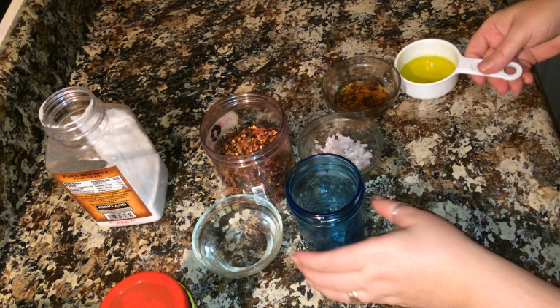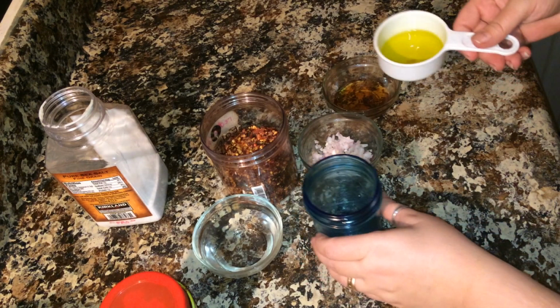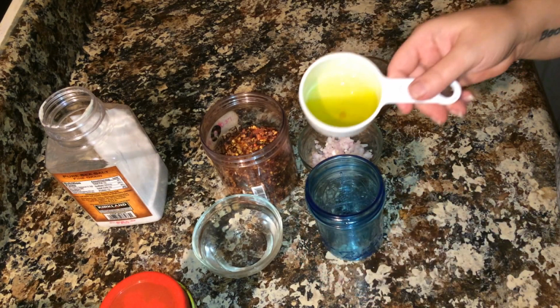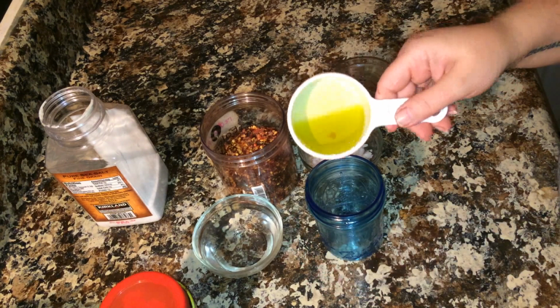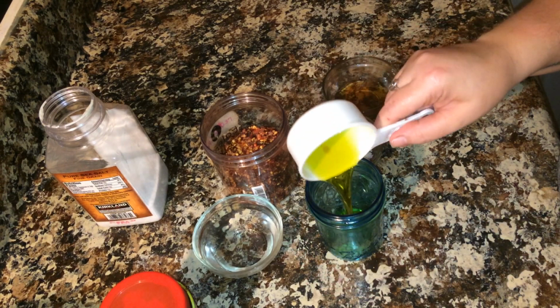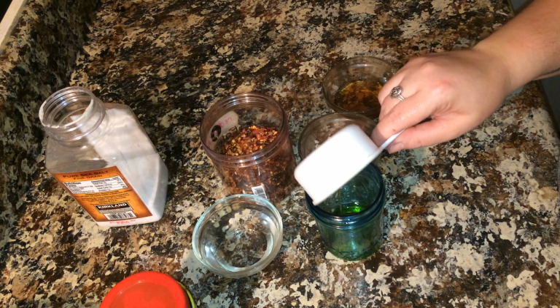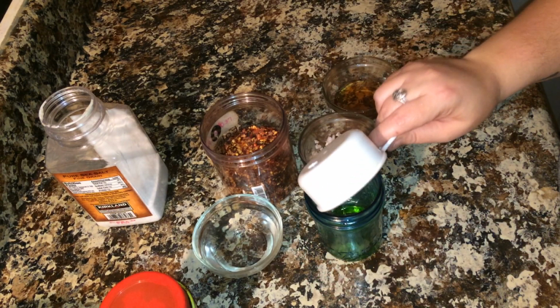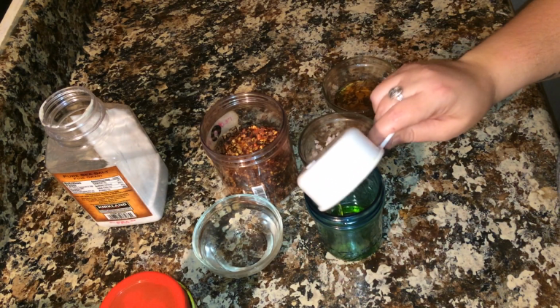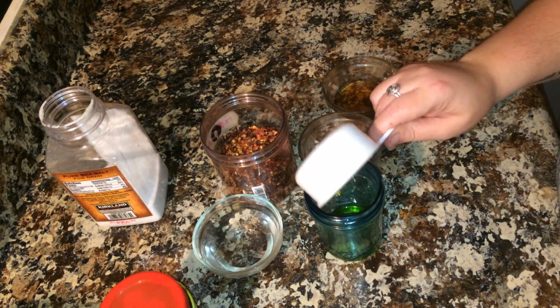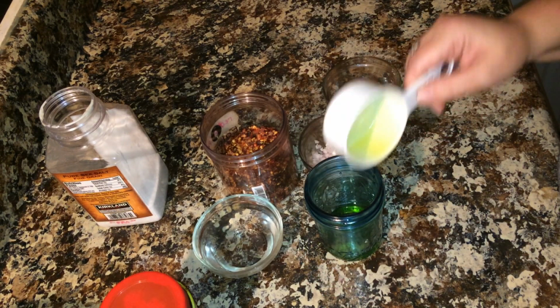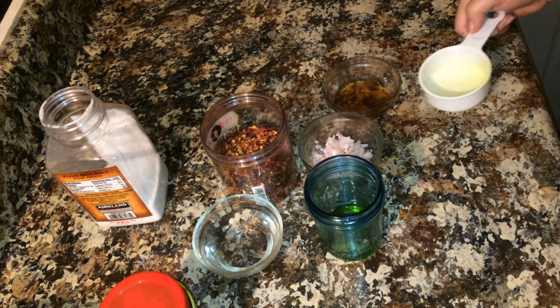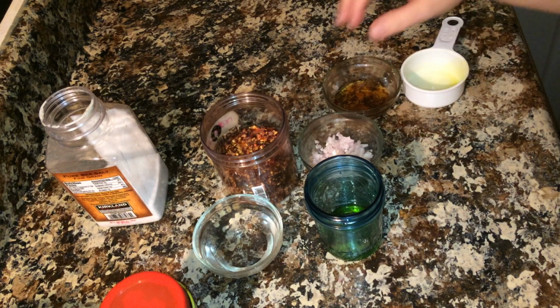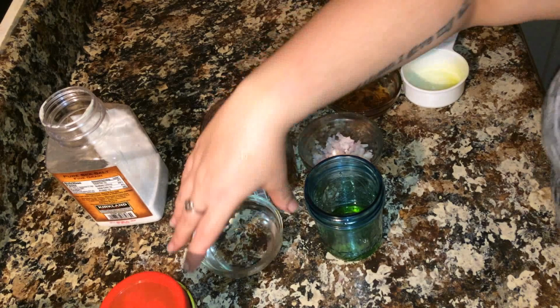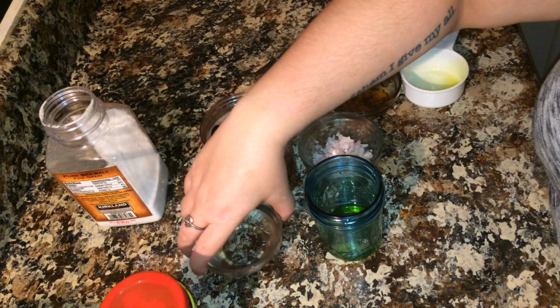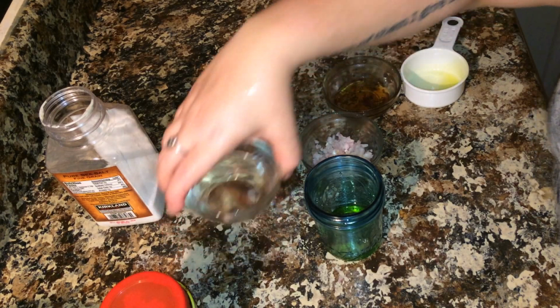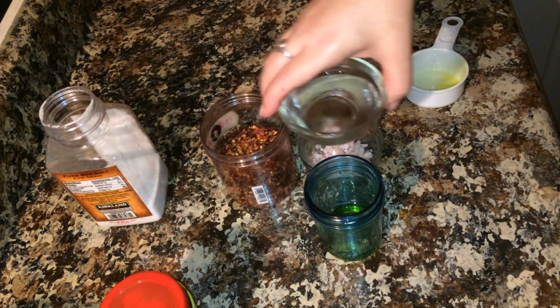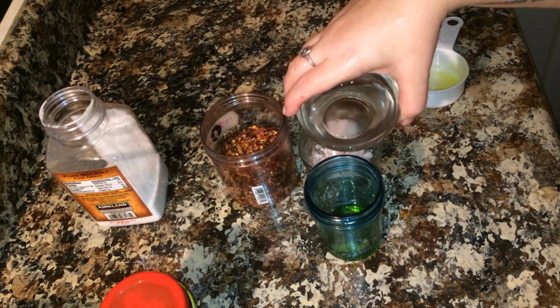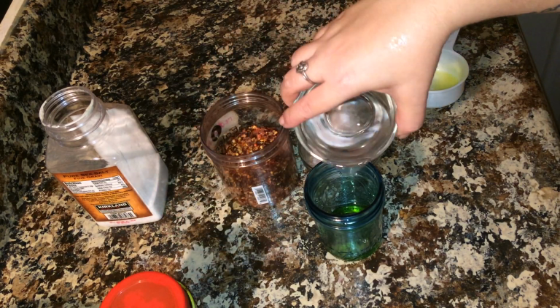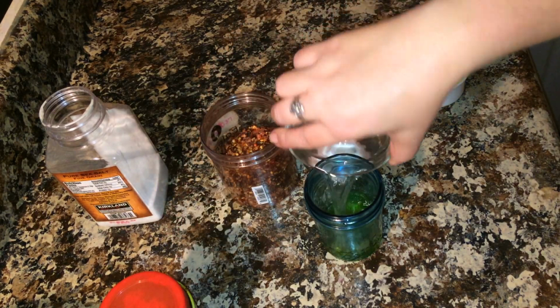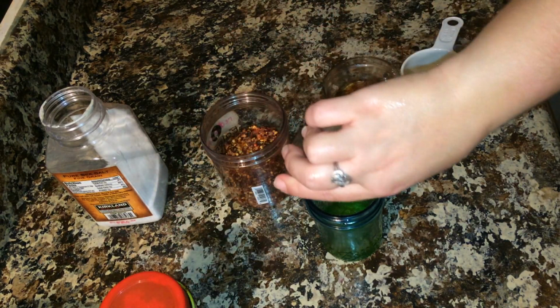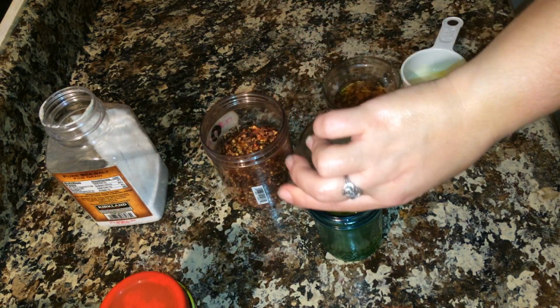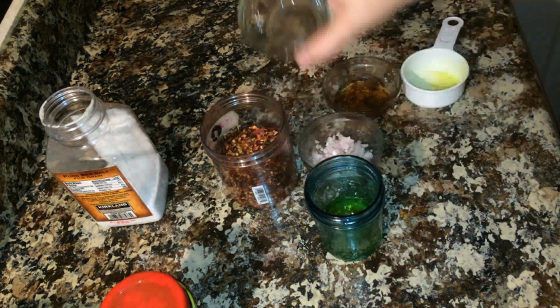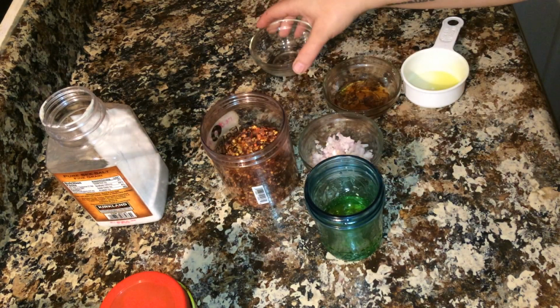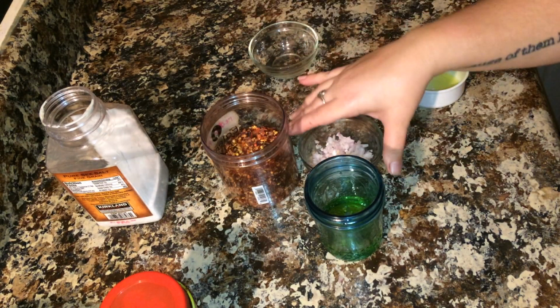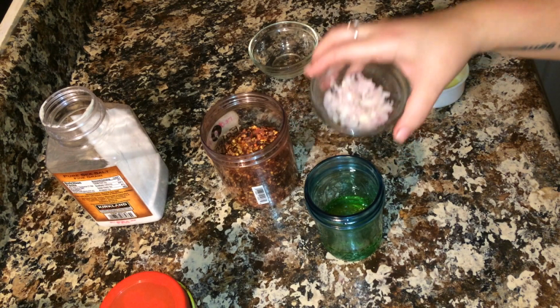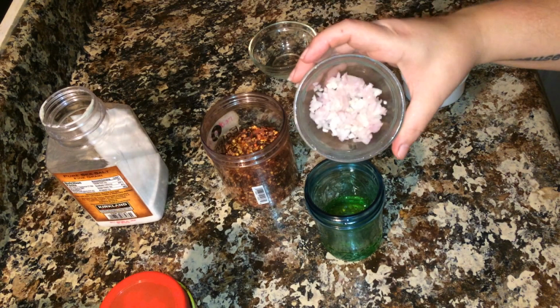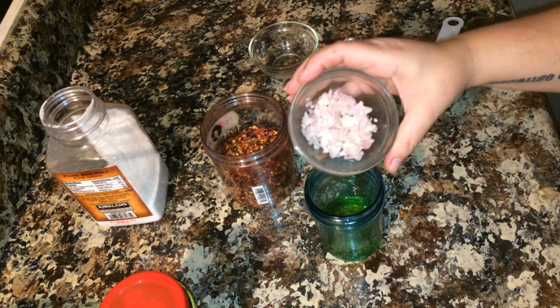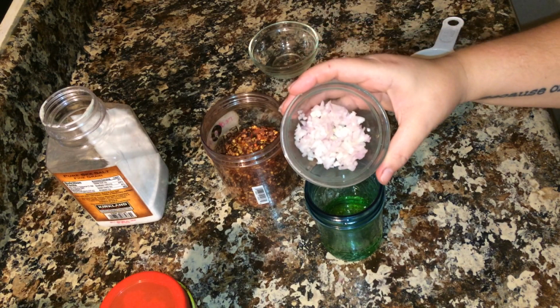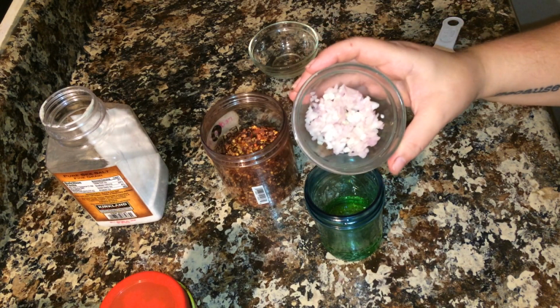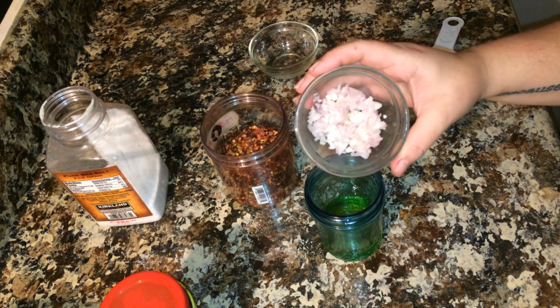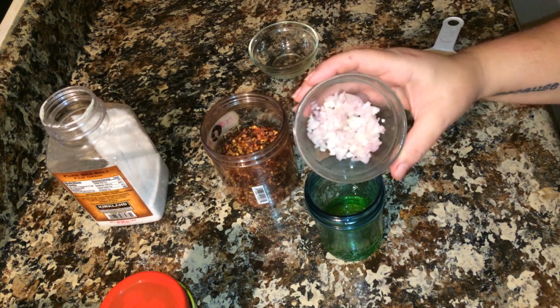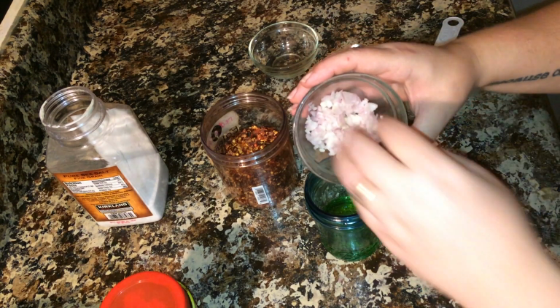First you're going to need two tablespoons of olive oil. To that you're going to add three tablespoons of water. One tablespoon of finely chopped shallots.